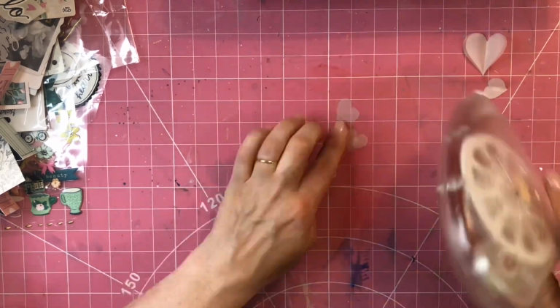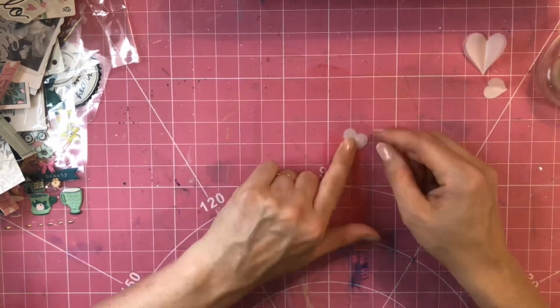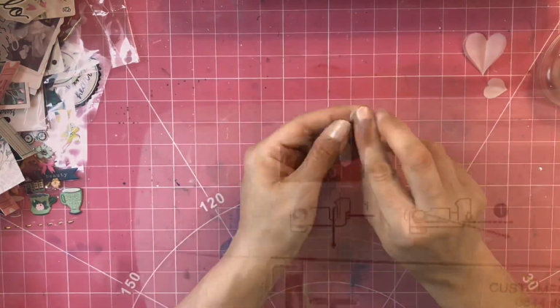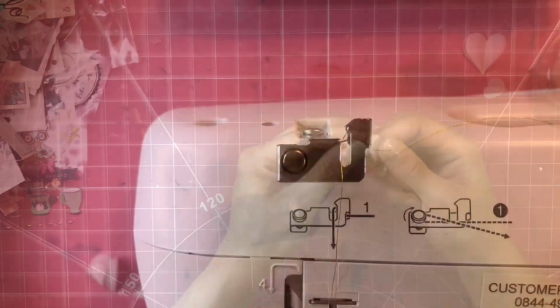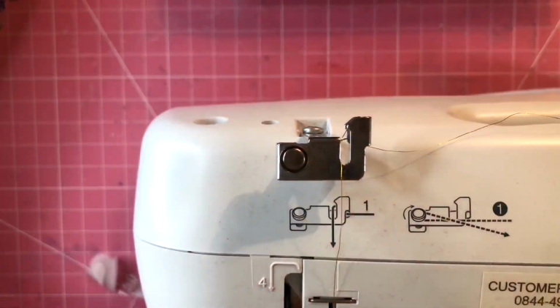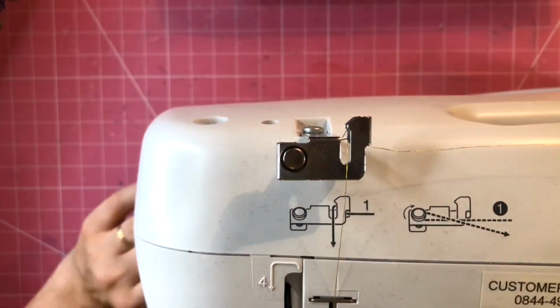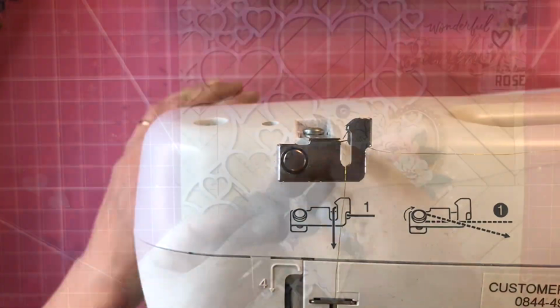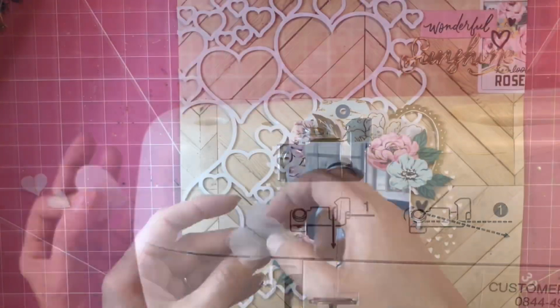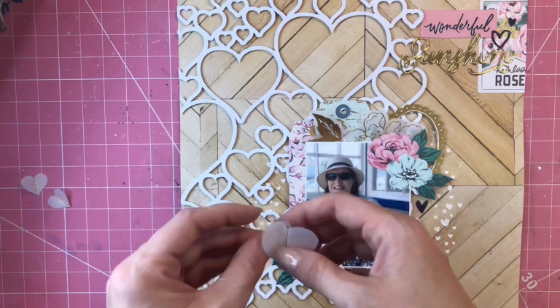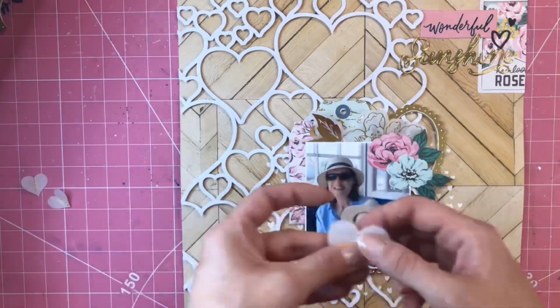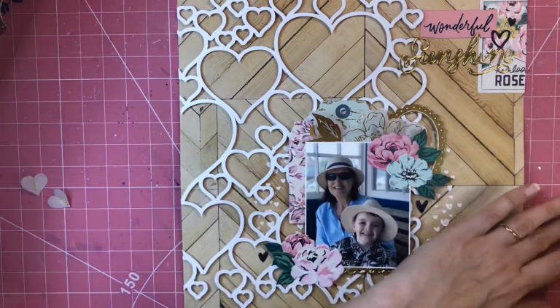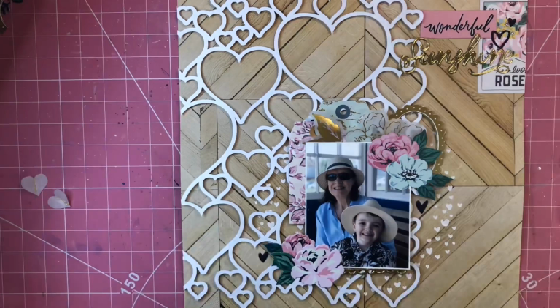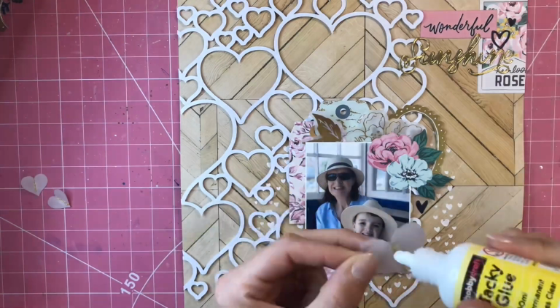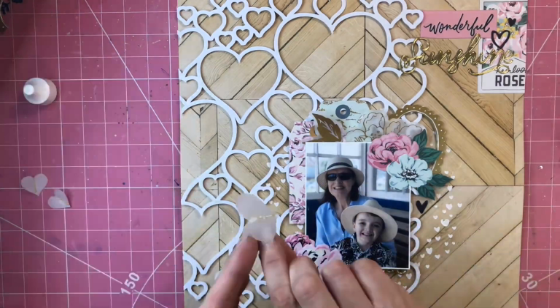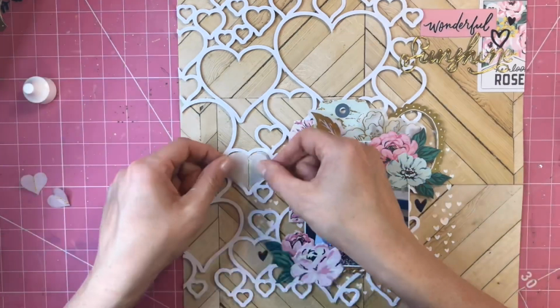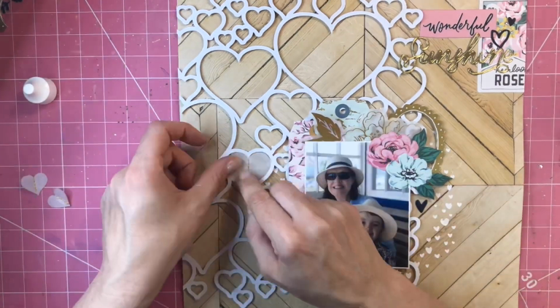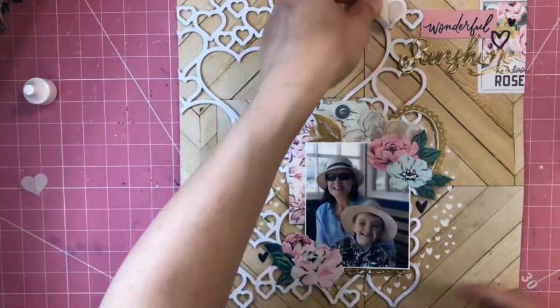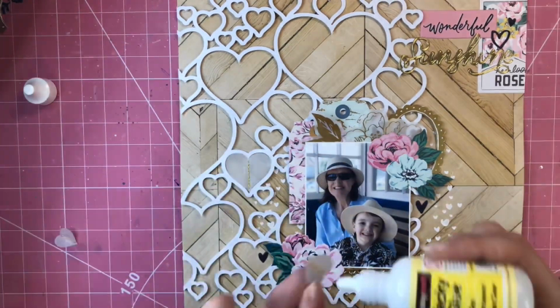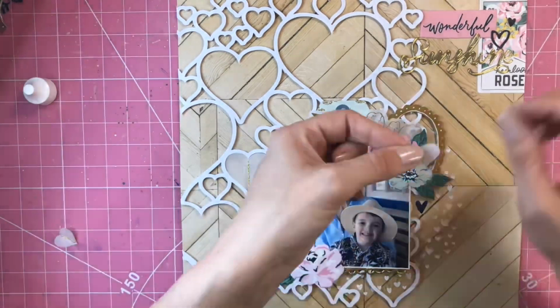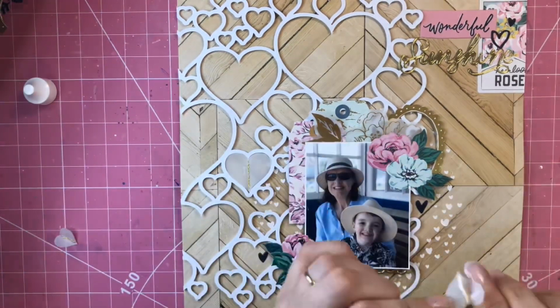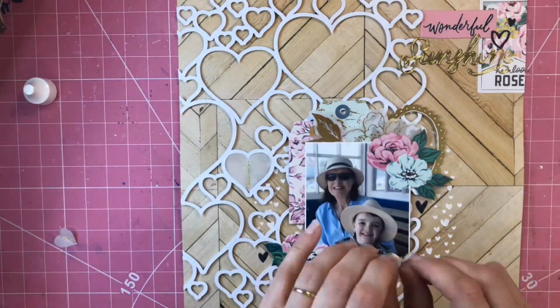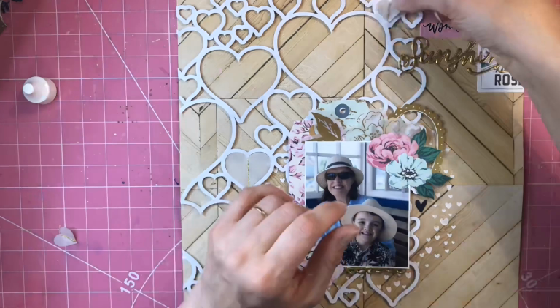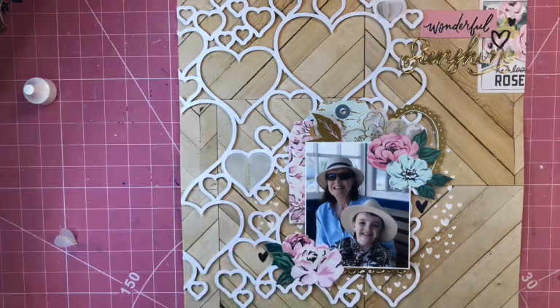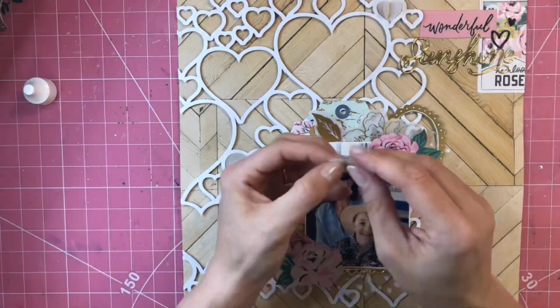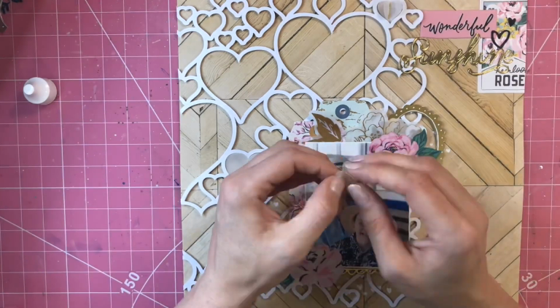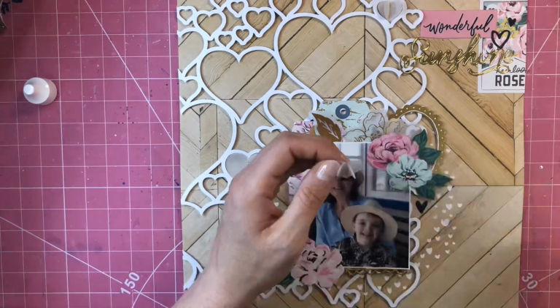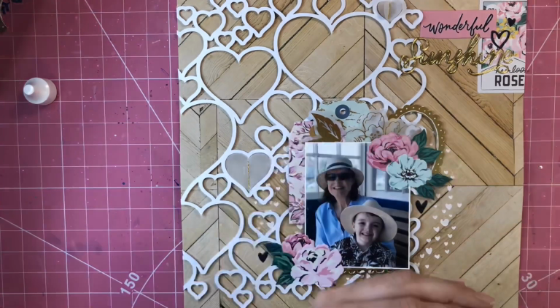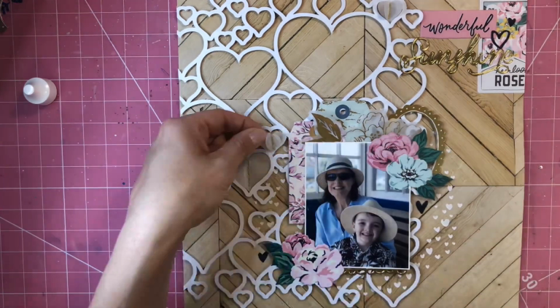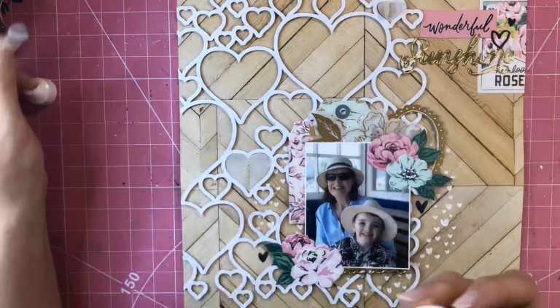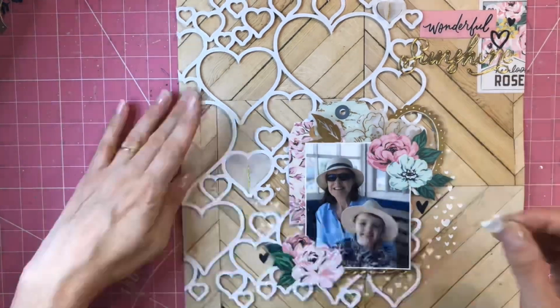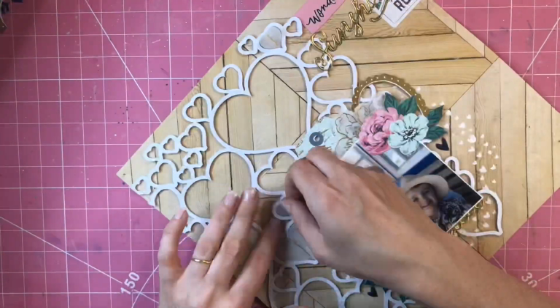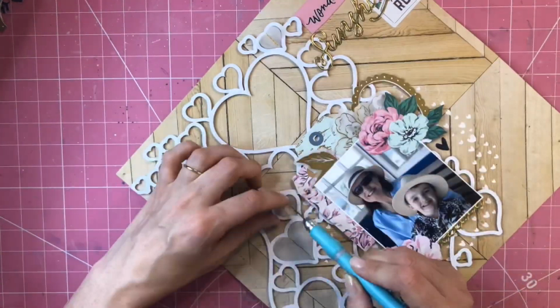I've layered them up, sewn down the middle — which was quite tricky on such small hearts — and stuck them down into place with a little bit of glue, folding the top layer of the heart up so that there's a little bit of dimension.